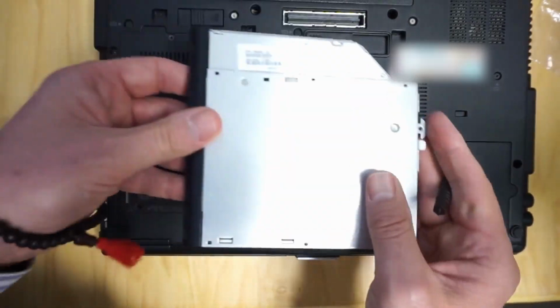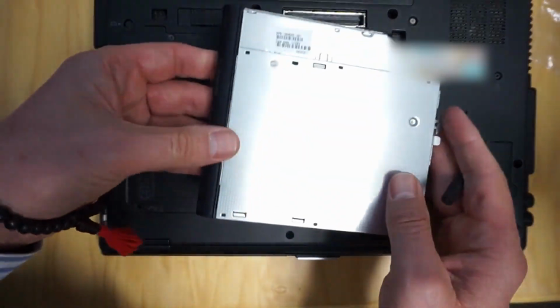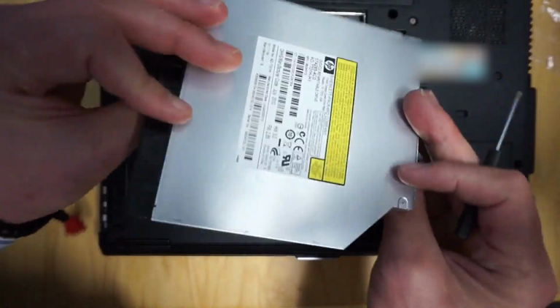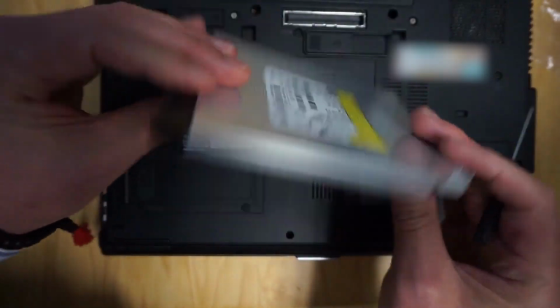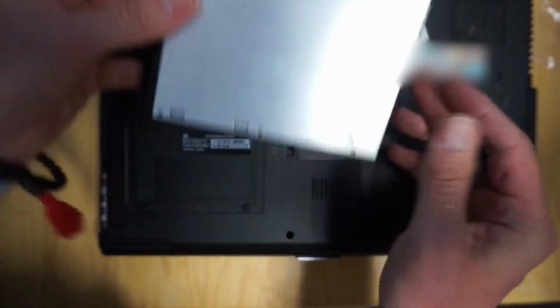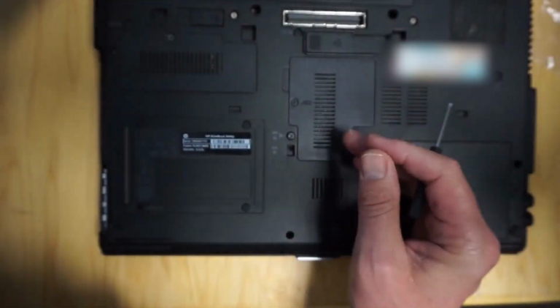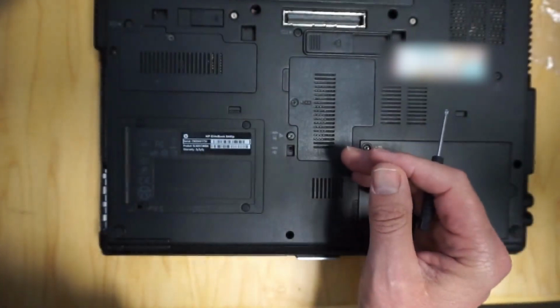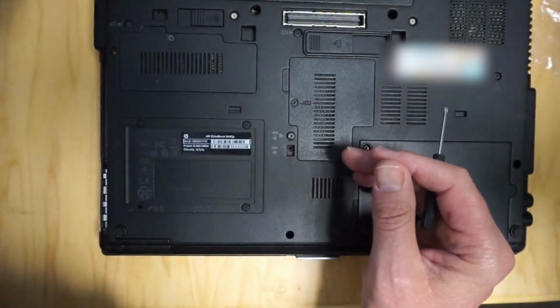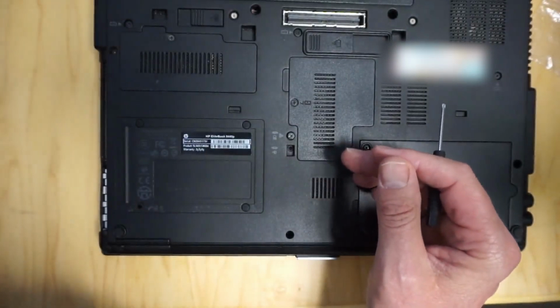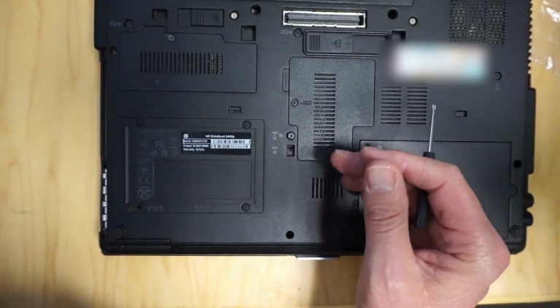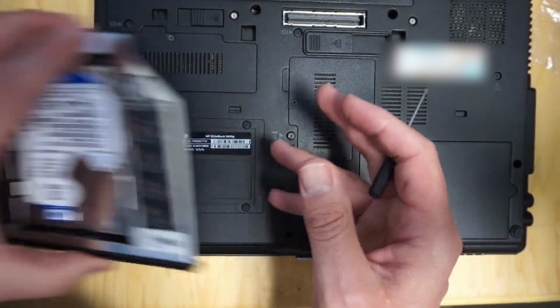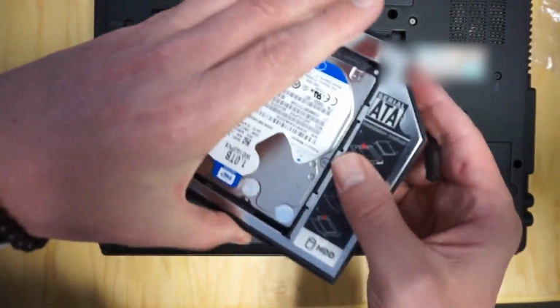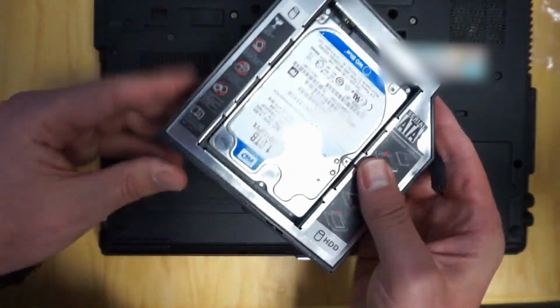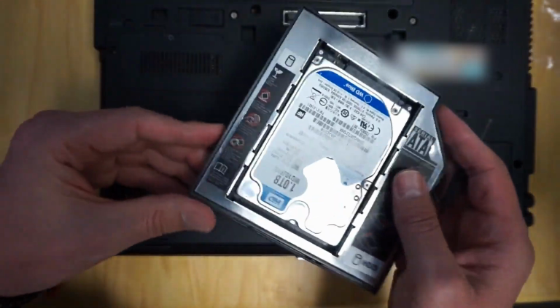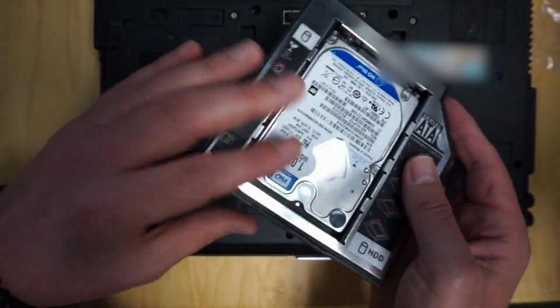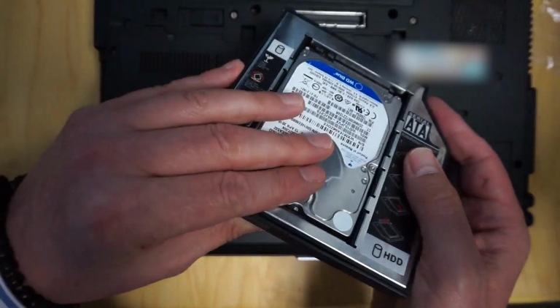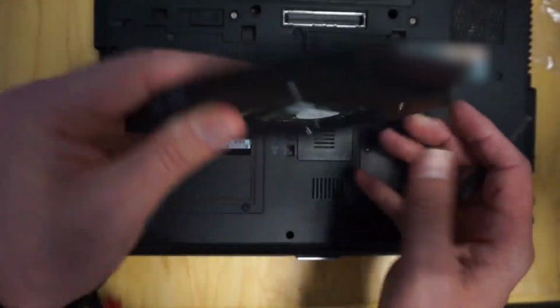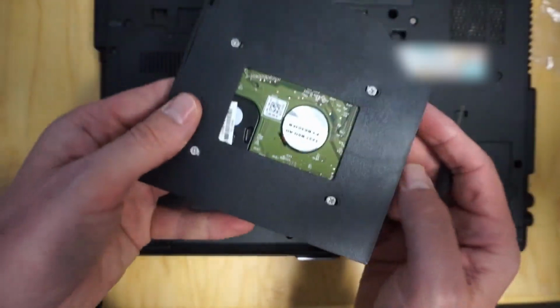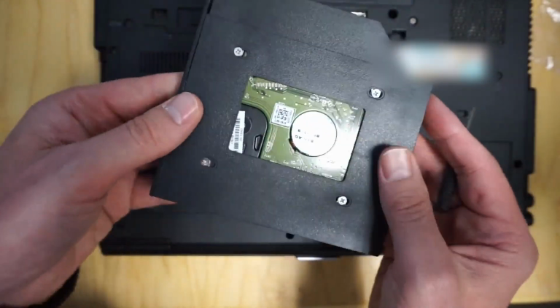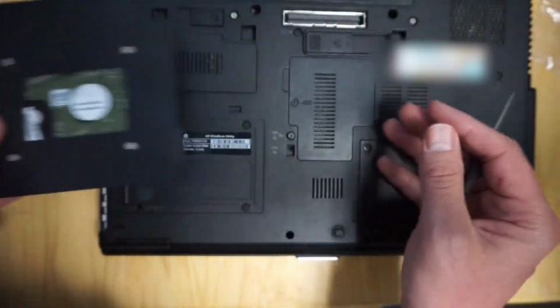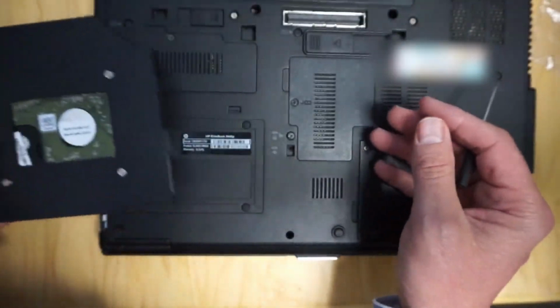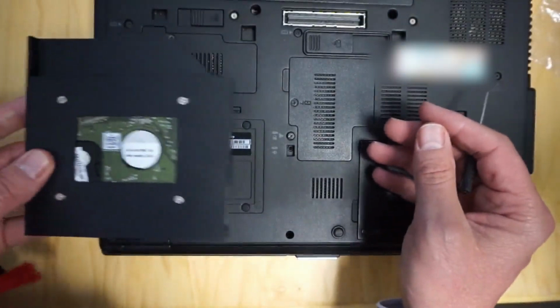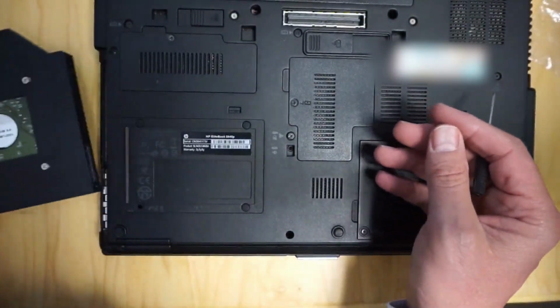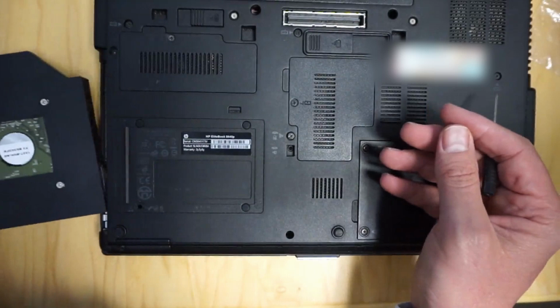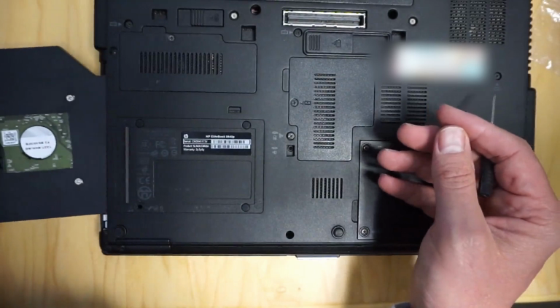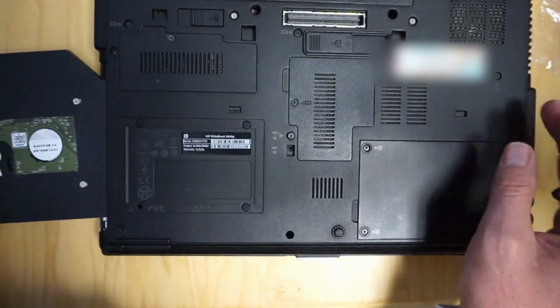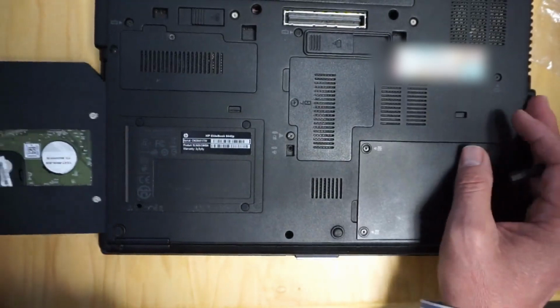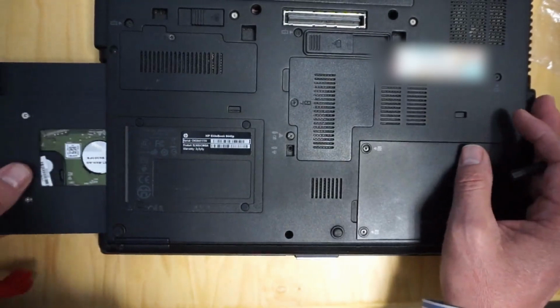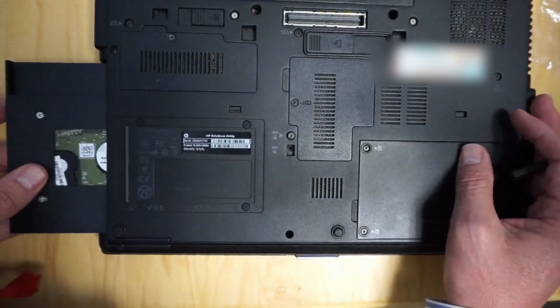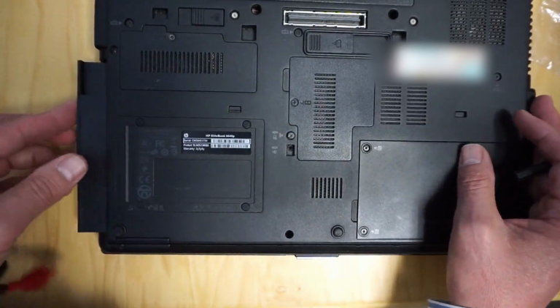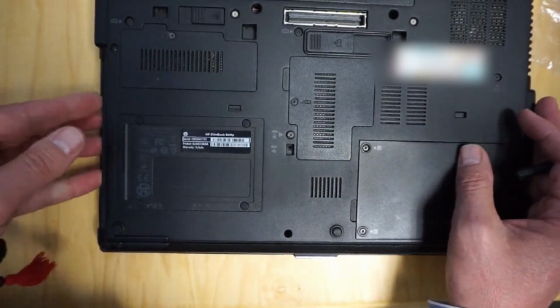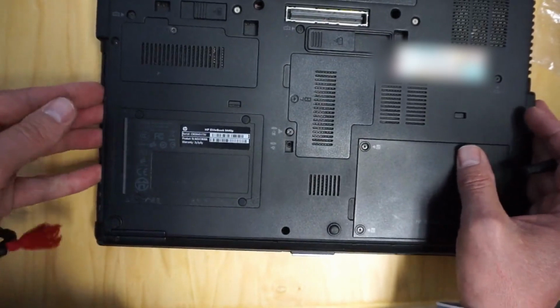So the DVD is out and next what we'll do is just actually slide this in, and then we just need to install our operating system and we'll go from there.